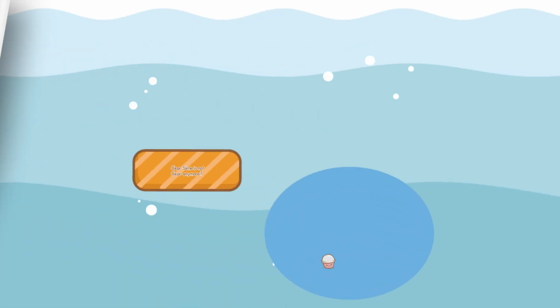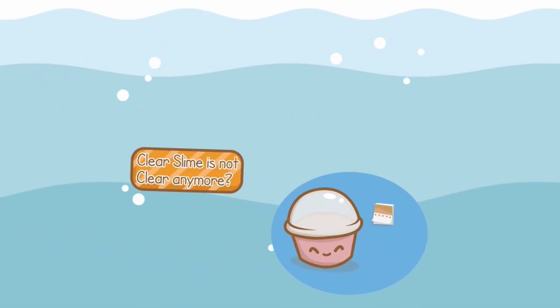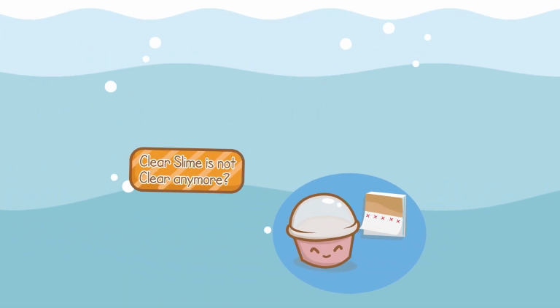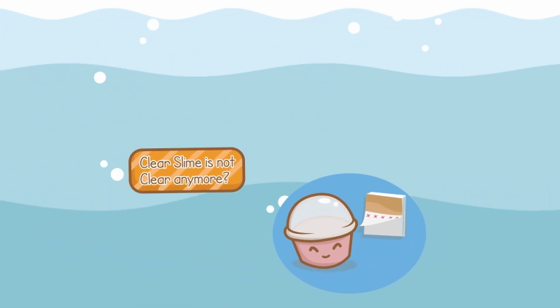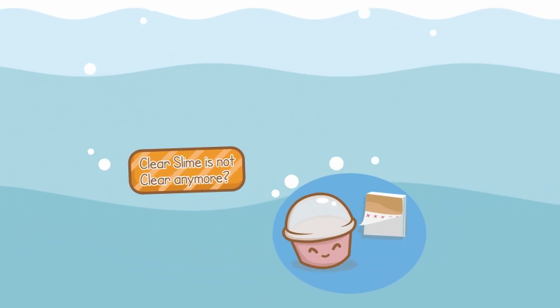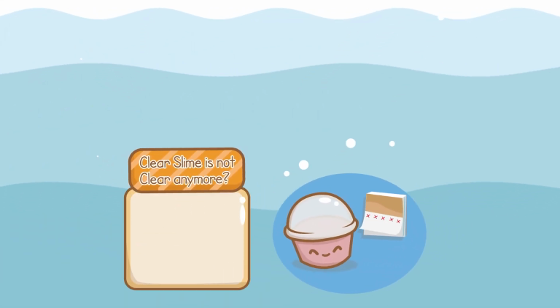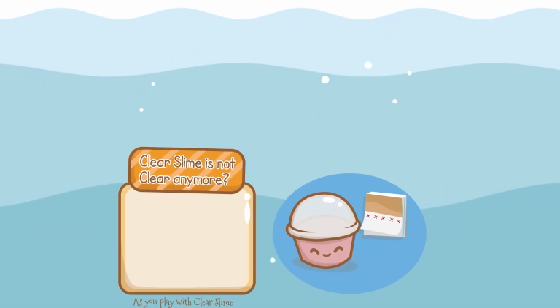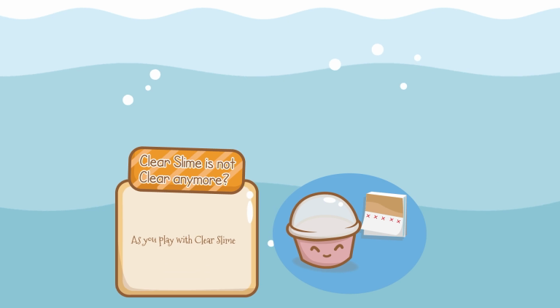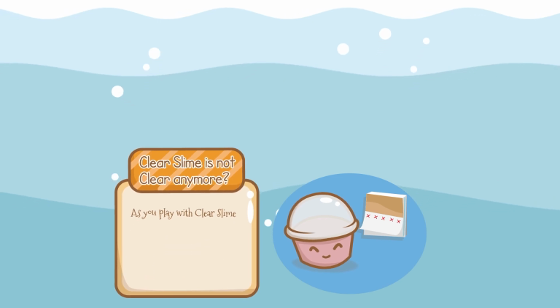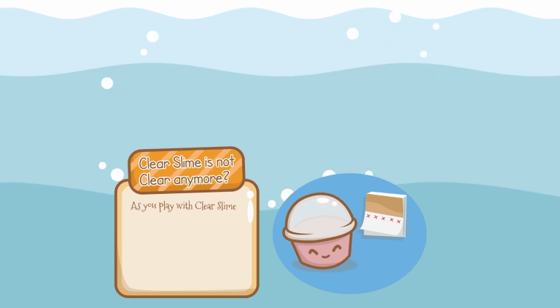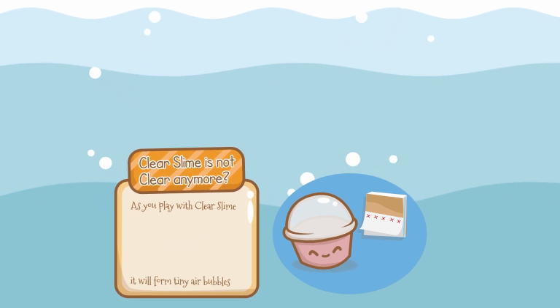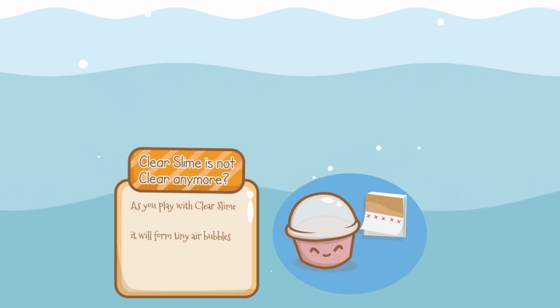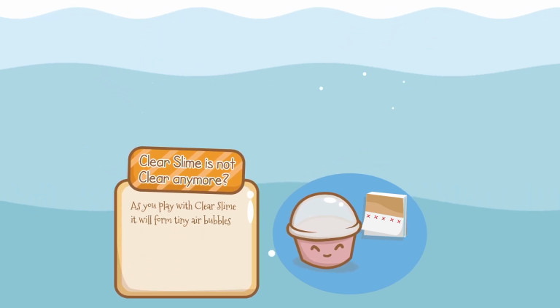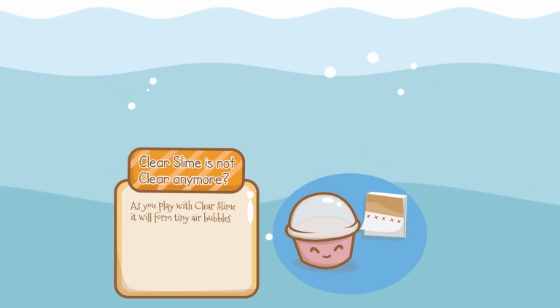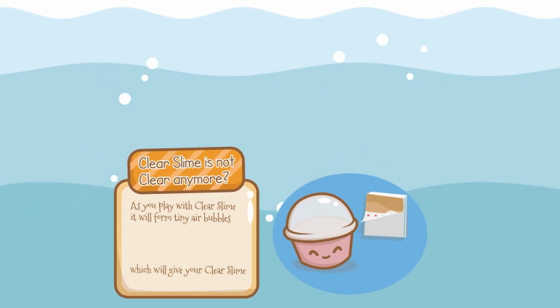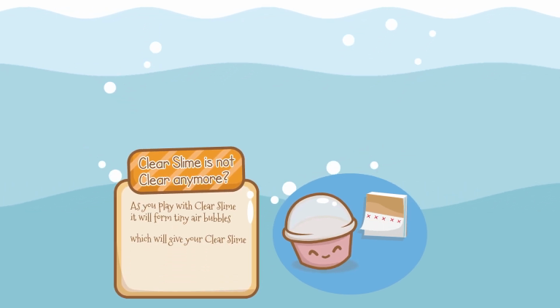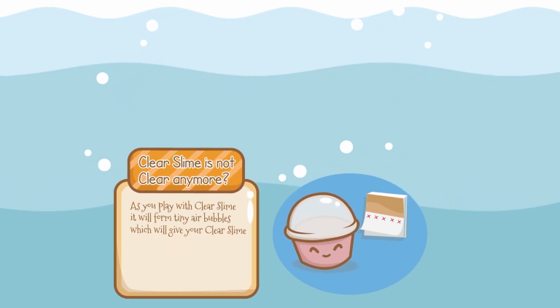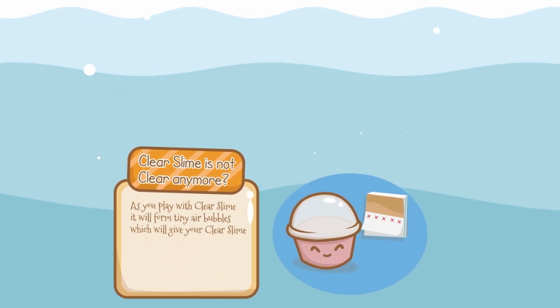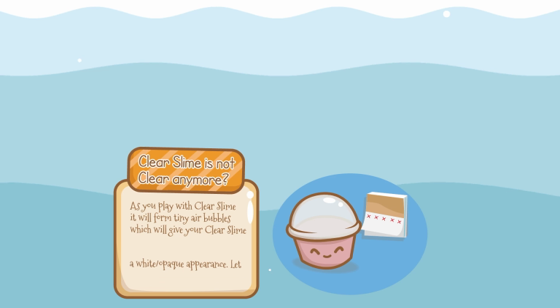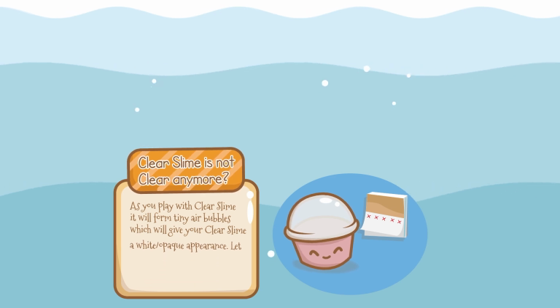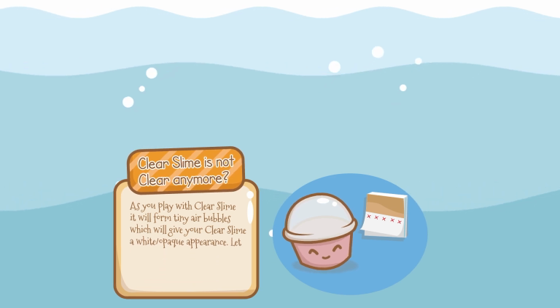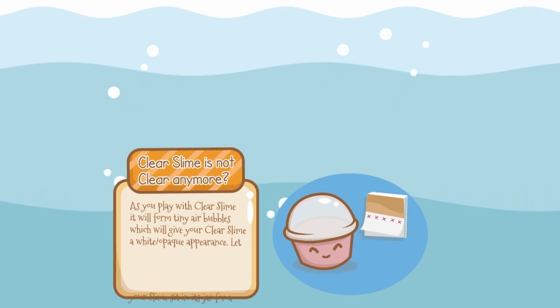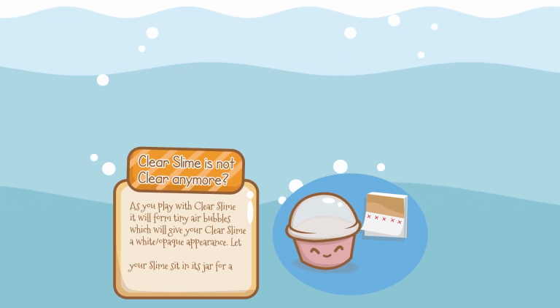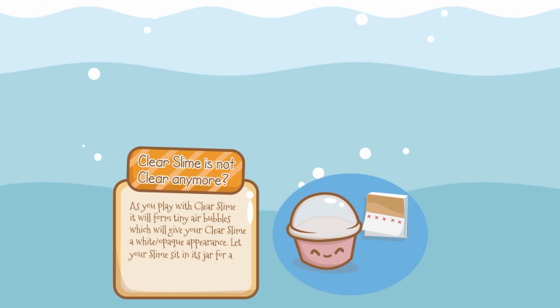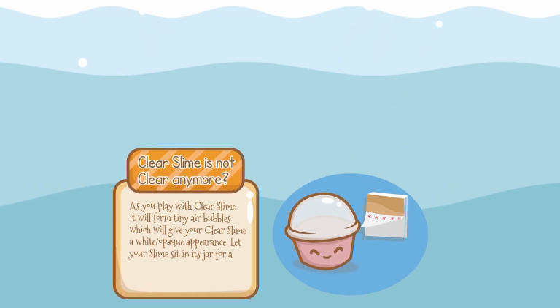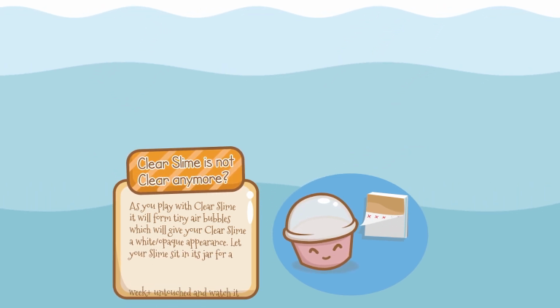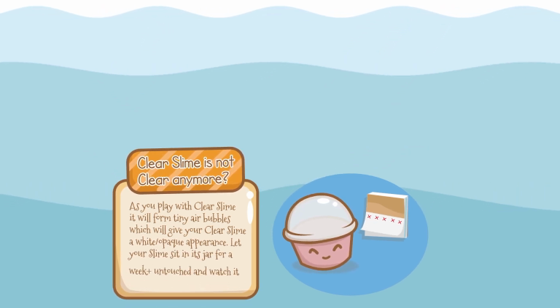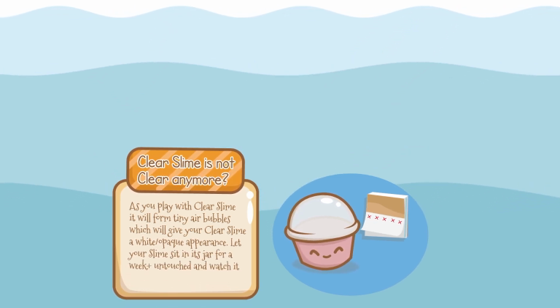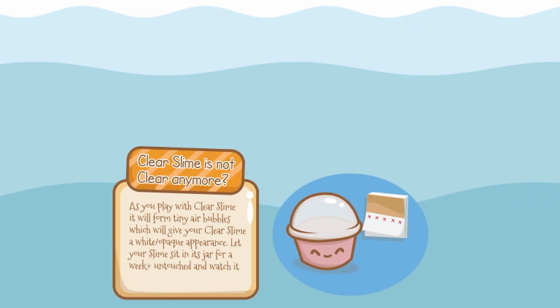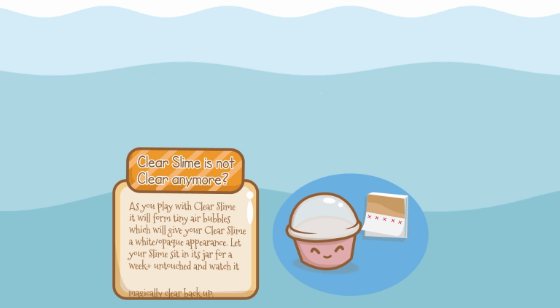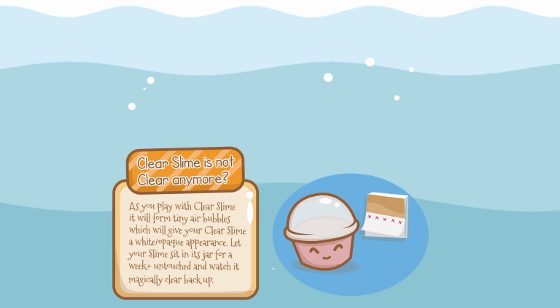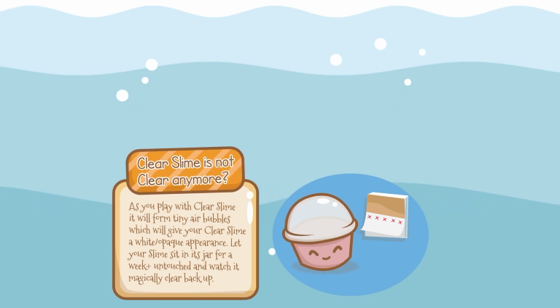Is your clear slime not clear anymore? As you play with clear slime, it will form tiny air bubbles which will give your clear slime a white or opaque appearance. Let your slime sit in its jar for a week or more untouched and watch it magically clear back up.